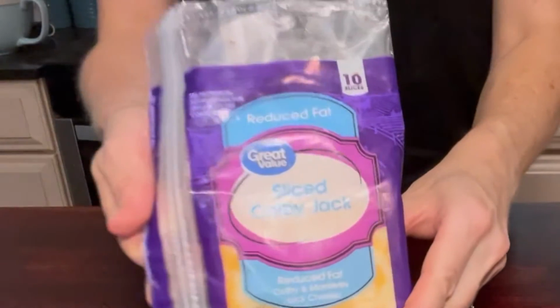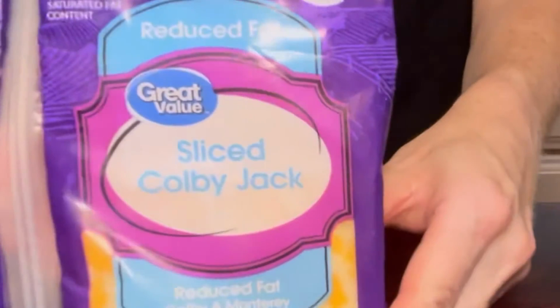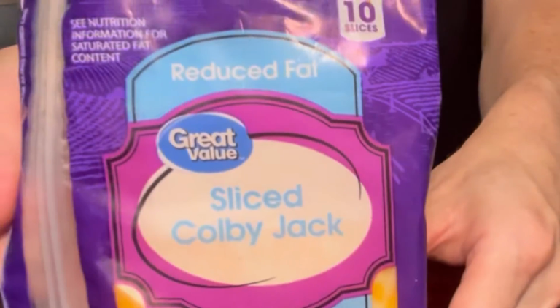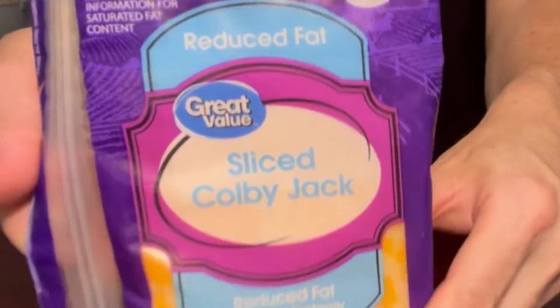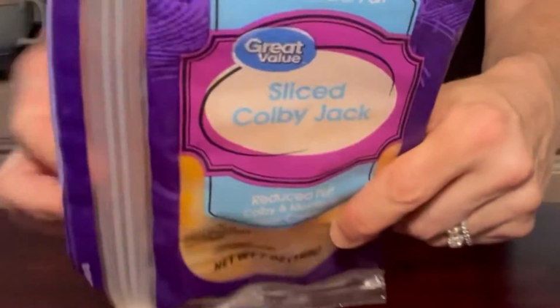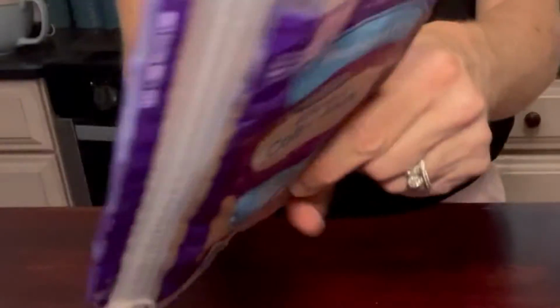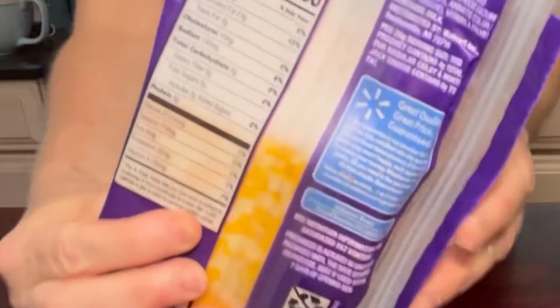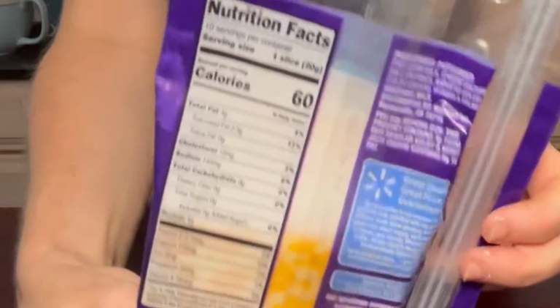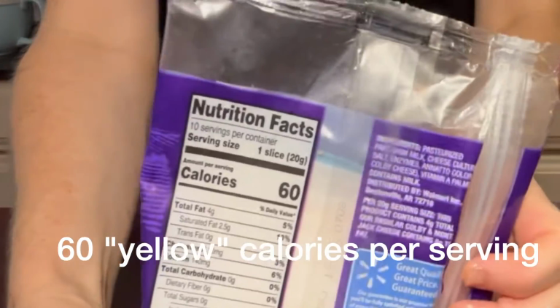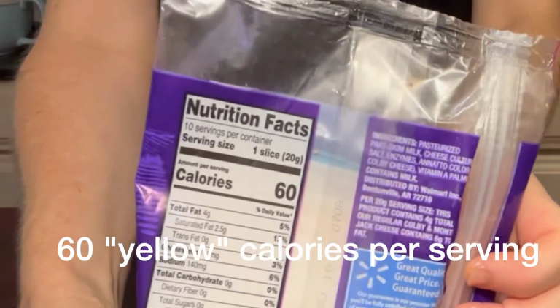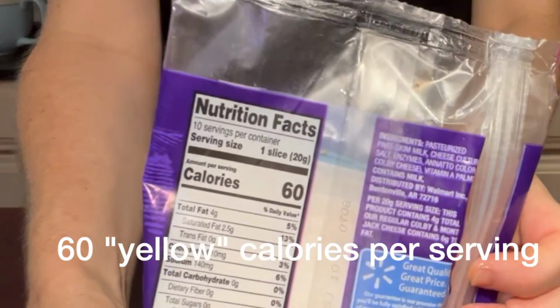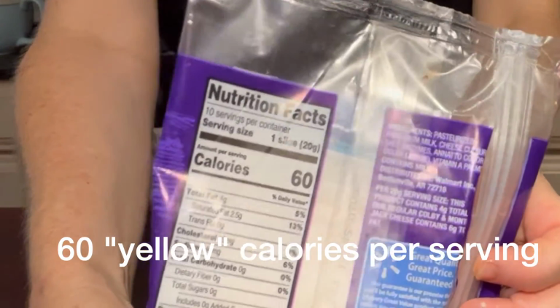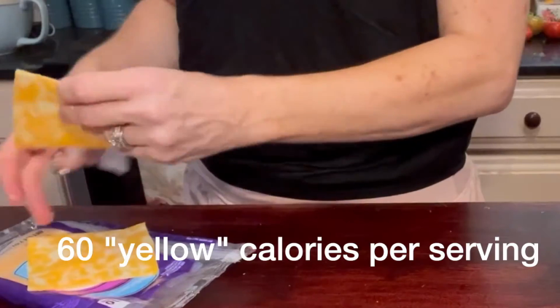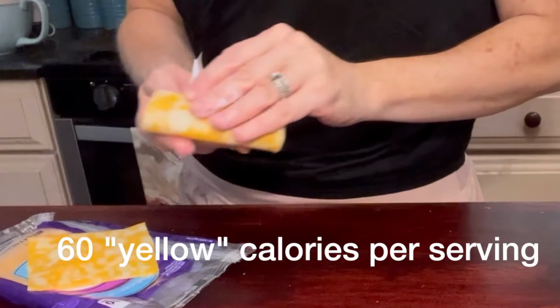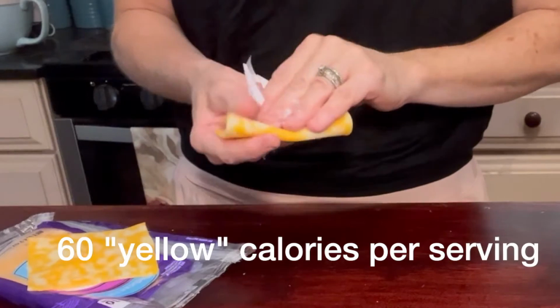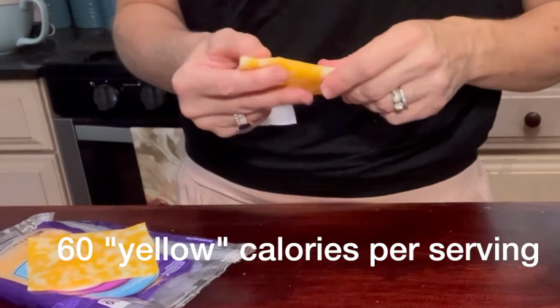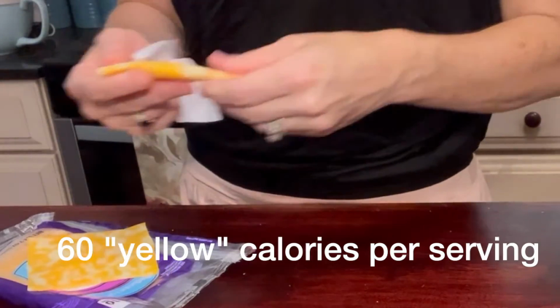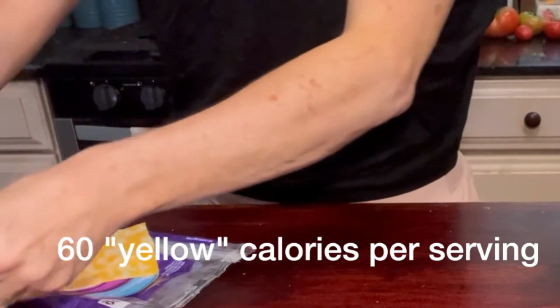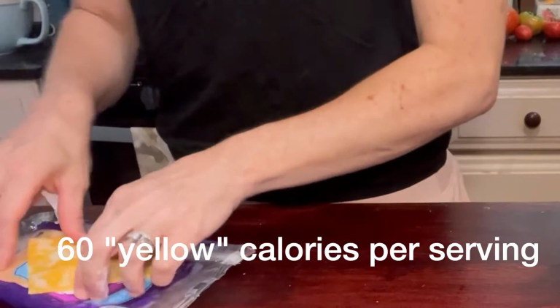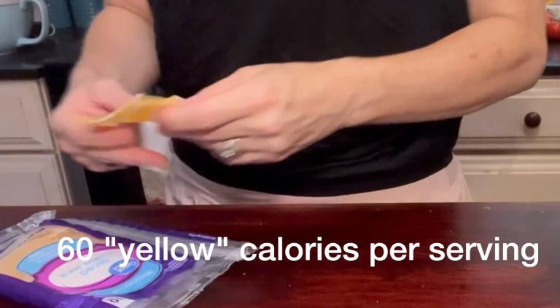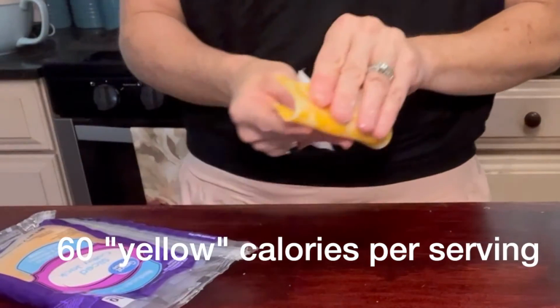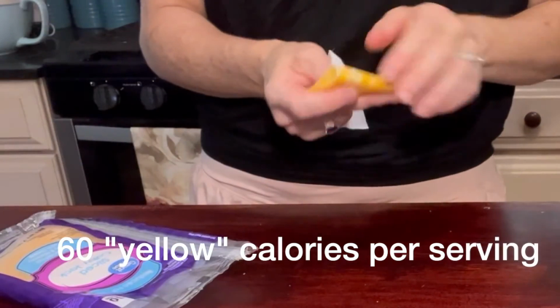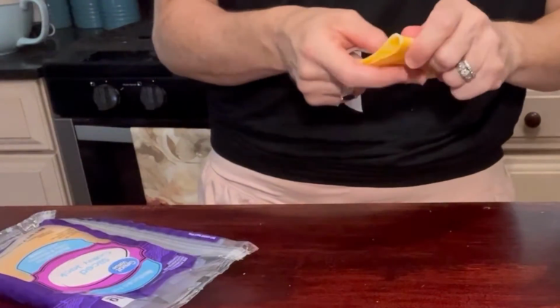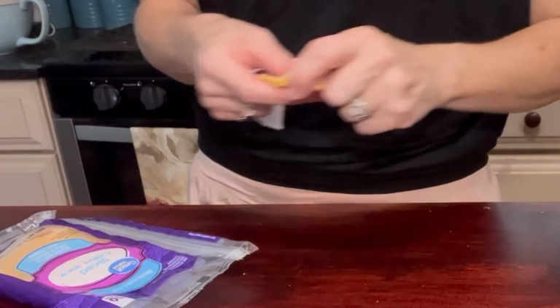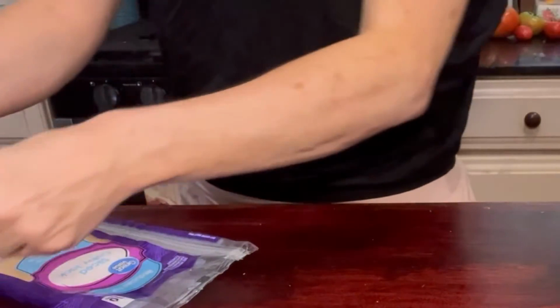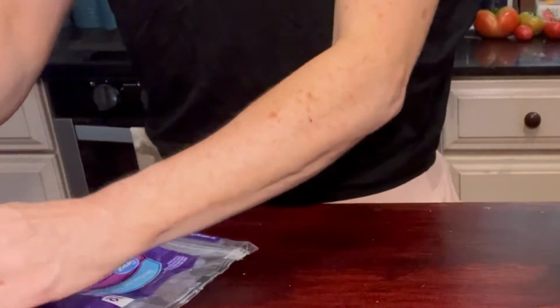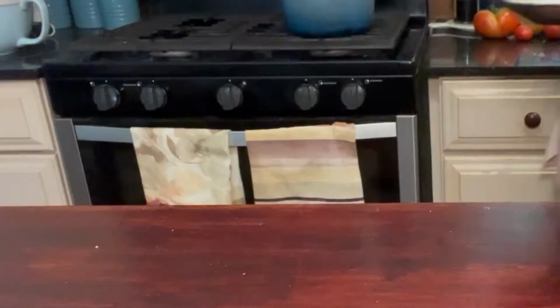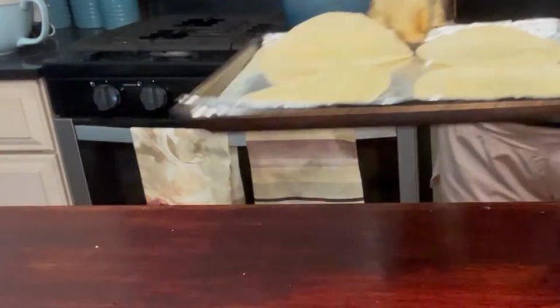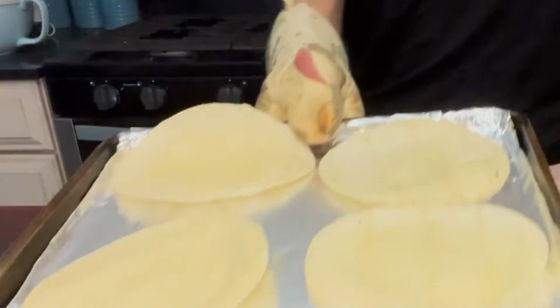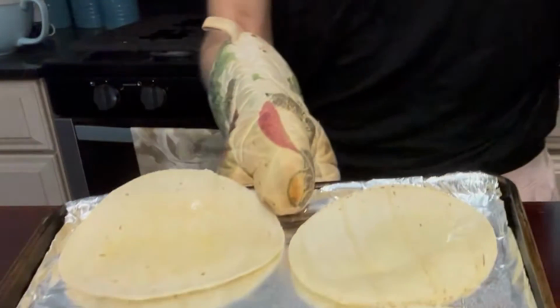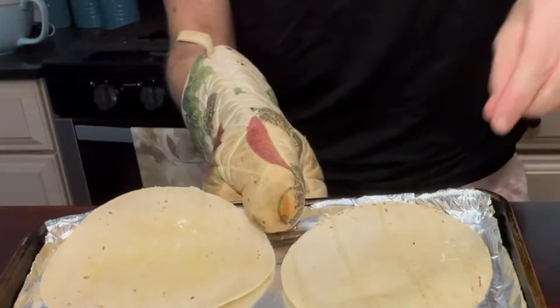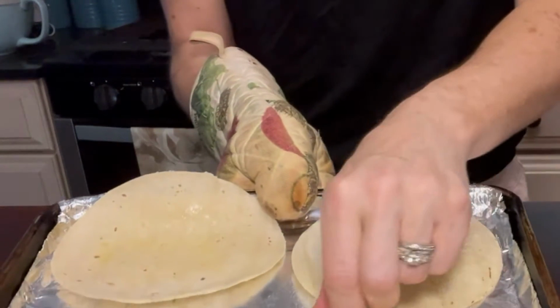Then we're going to take some reduced fat sliced Colby cheese, only 60 calories per slice. You can use different cheeses if you'd like — just try to stick within that reduced fat 60-calorie range. We're going to take those two cheese slices and fold them in half.